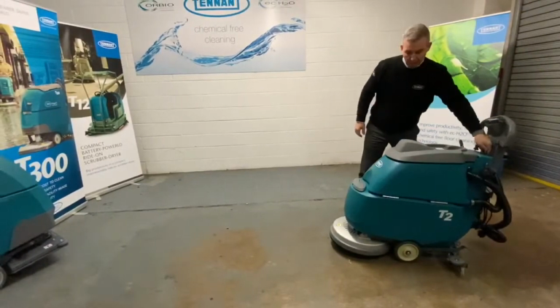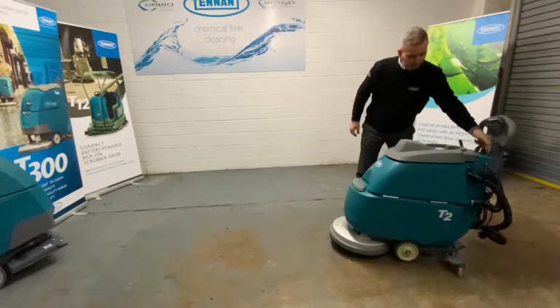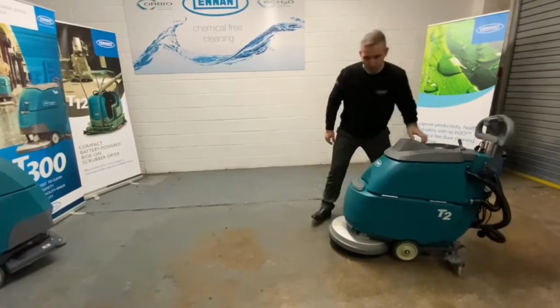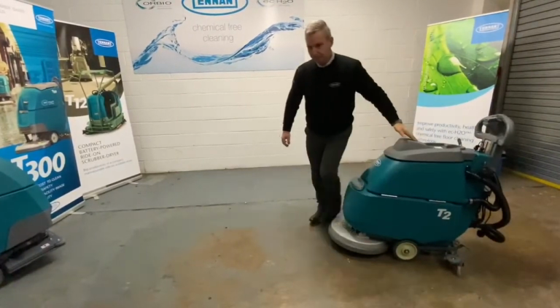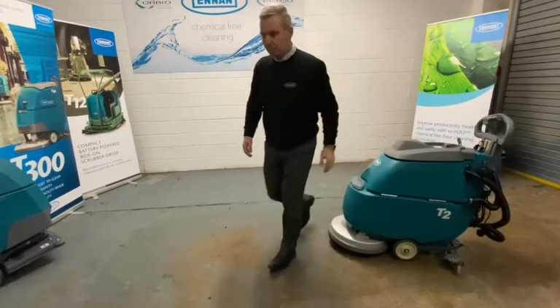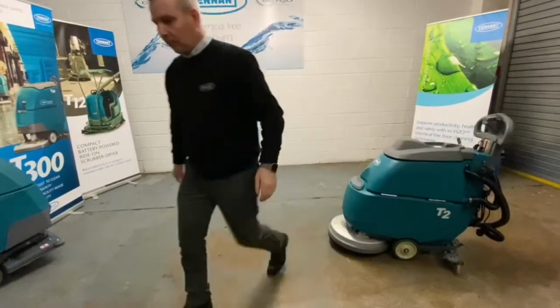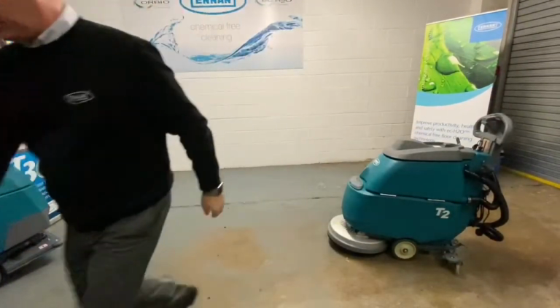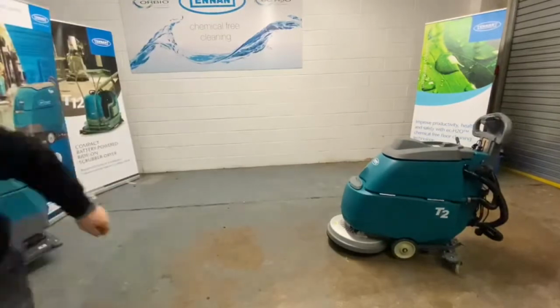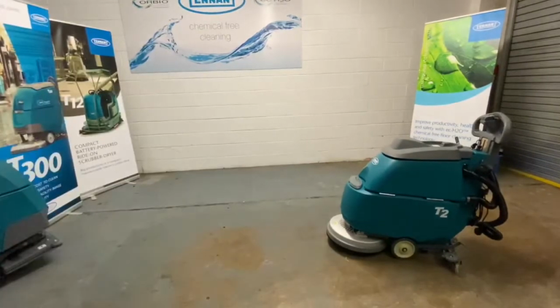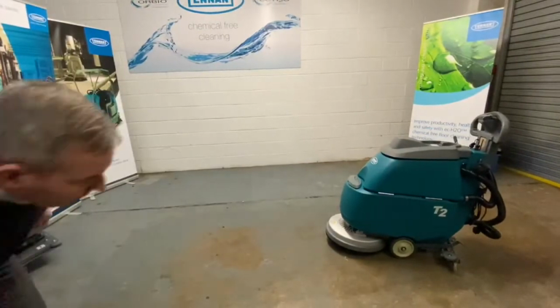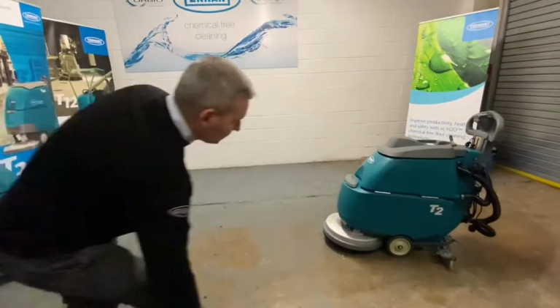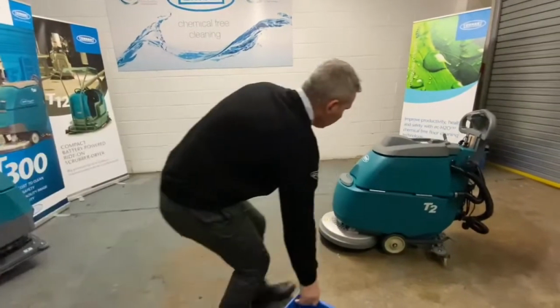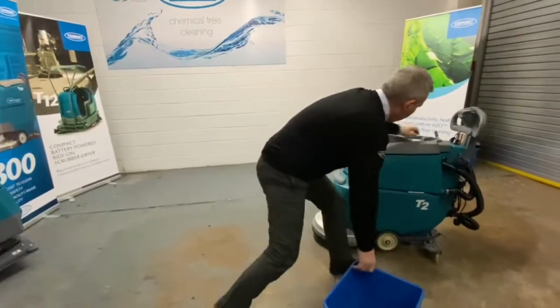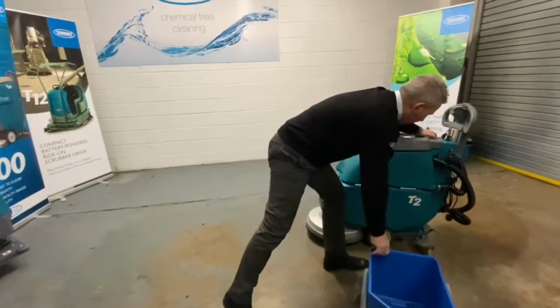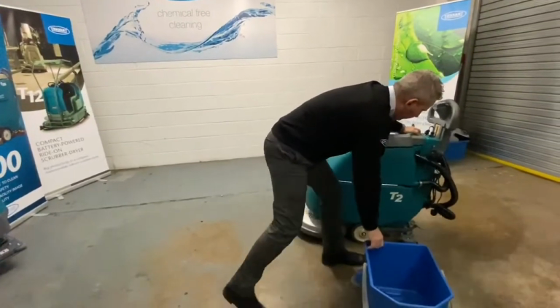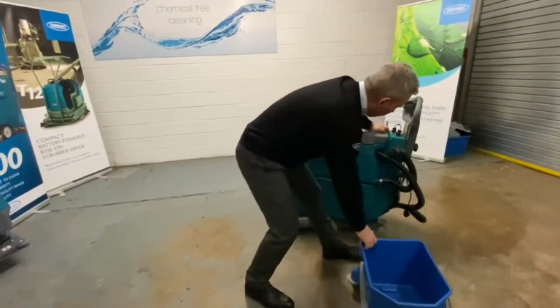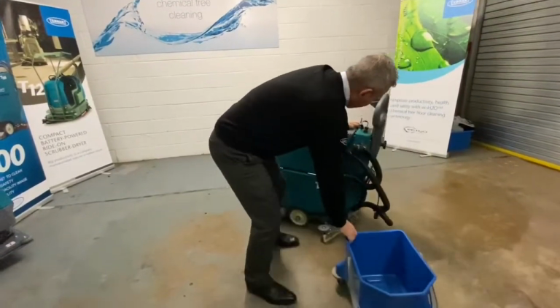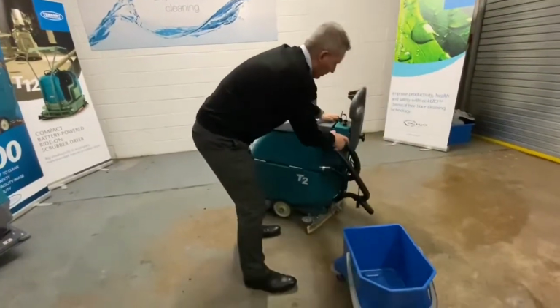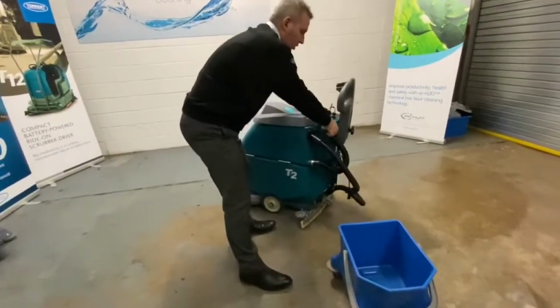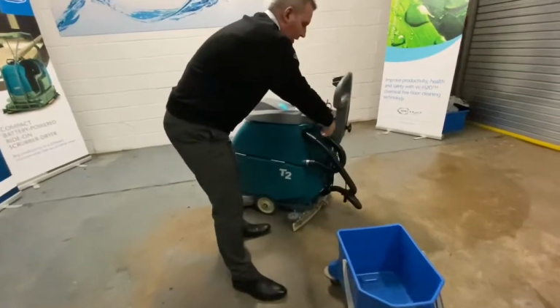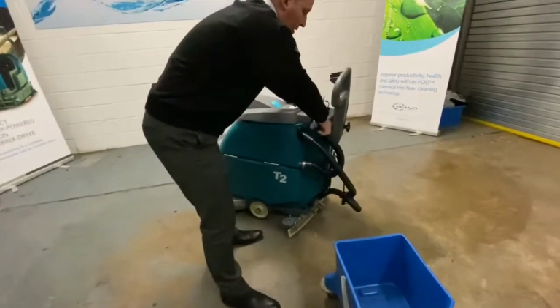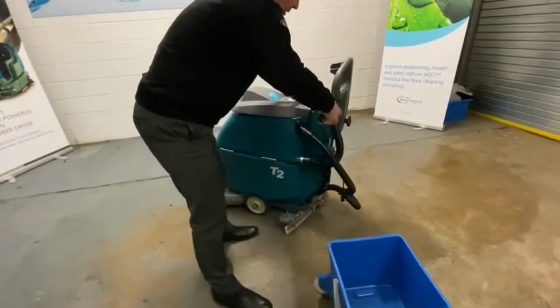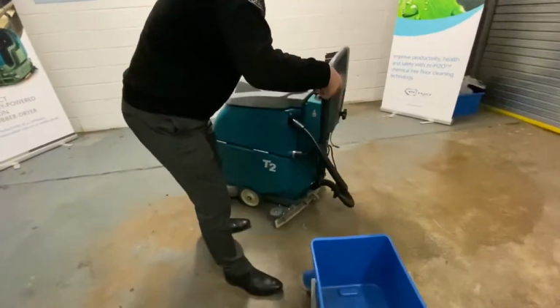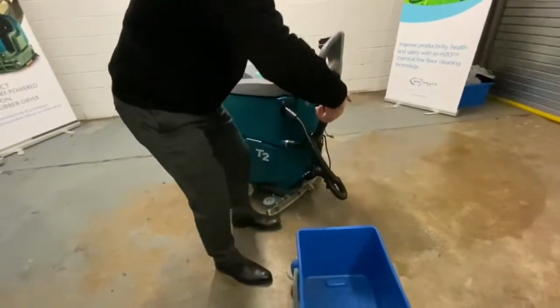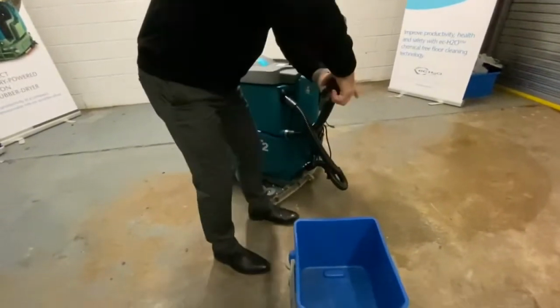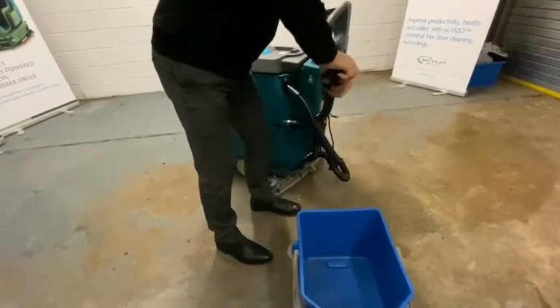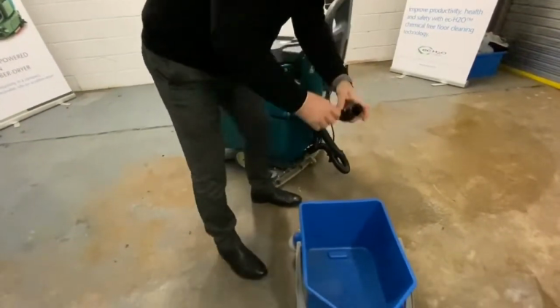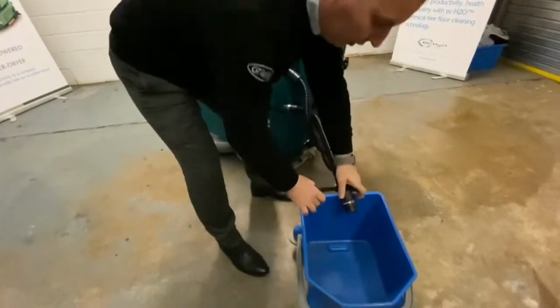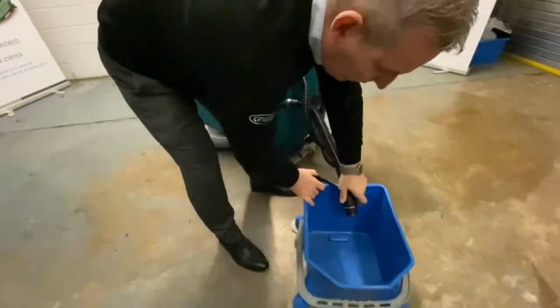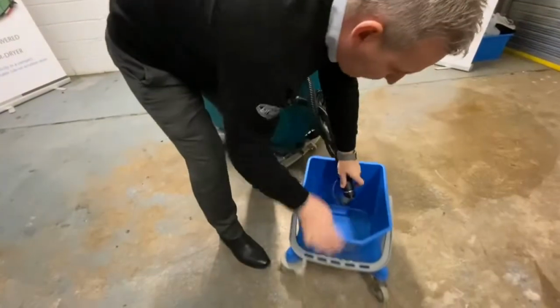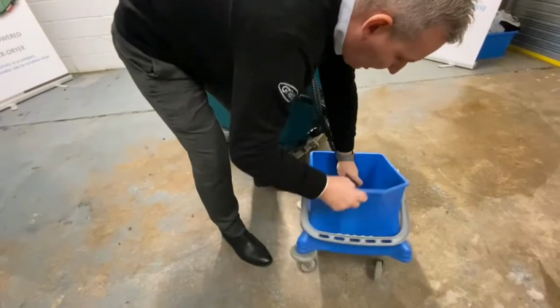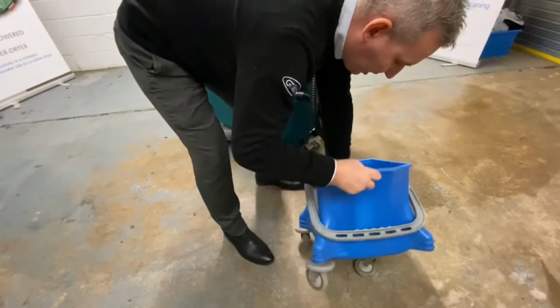To empty the machine, get a bucket. Take your discharge drain hose, twist that off, and empty any dirty water into the bucket.